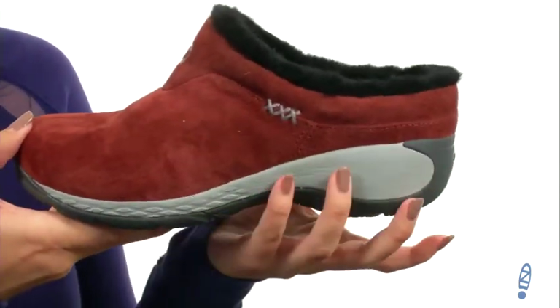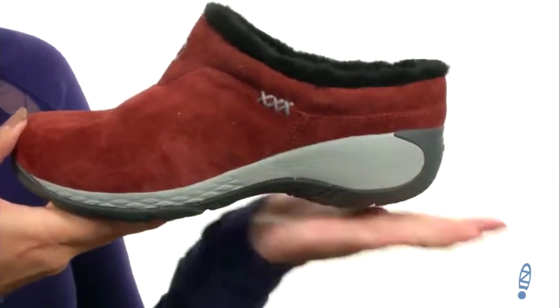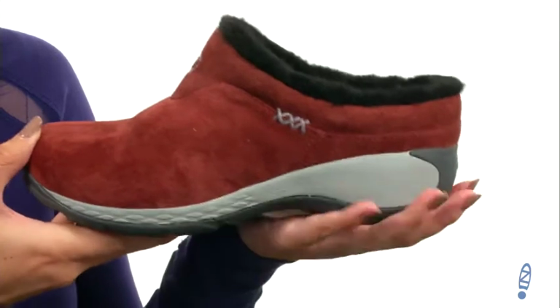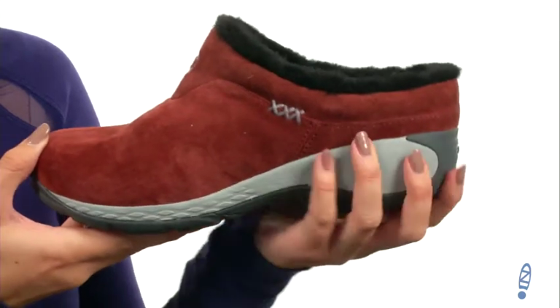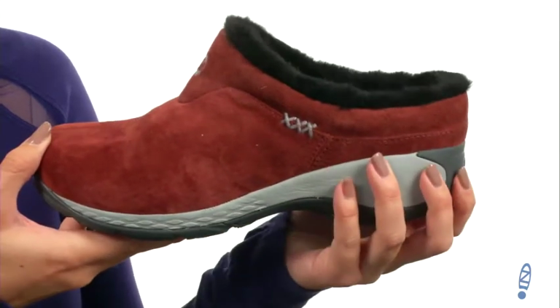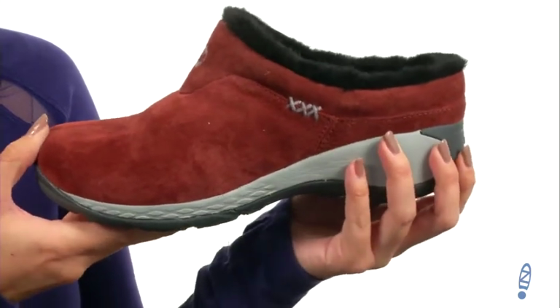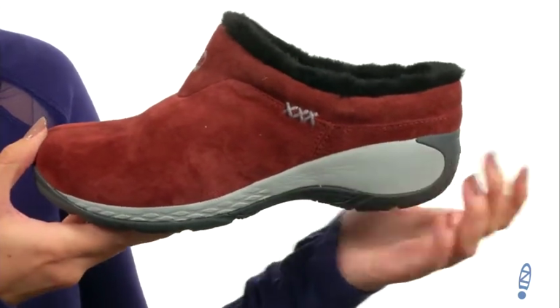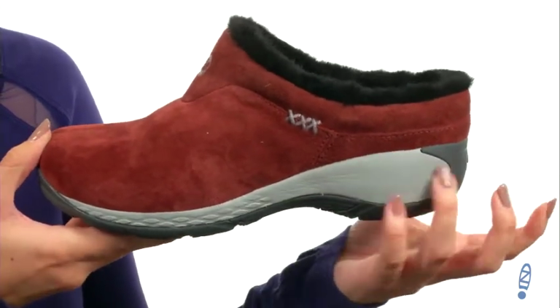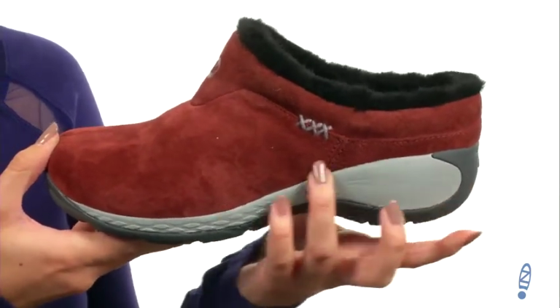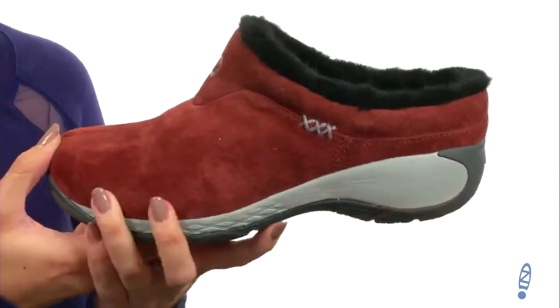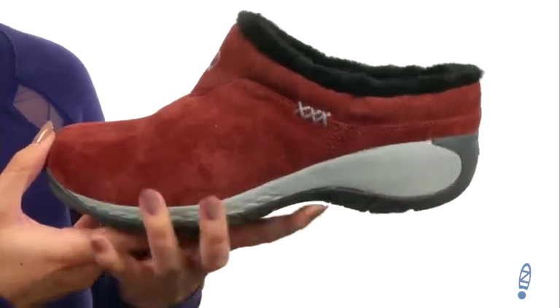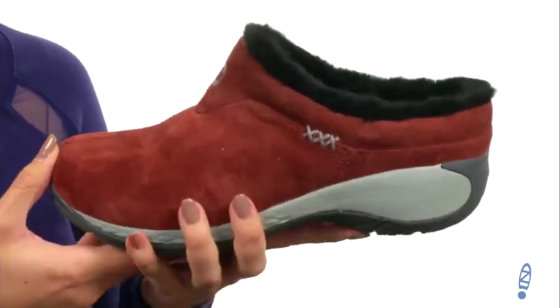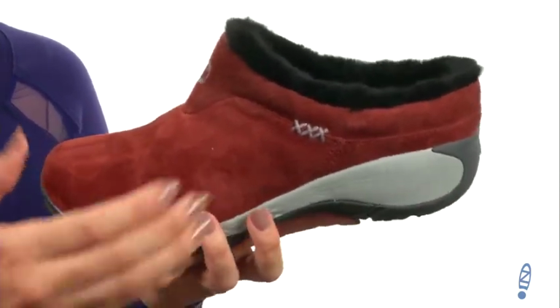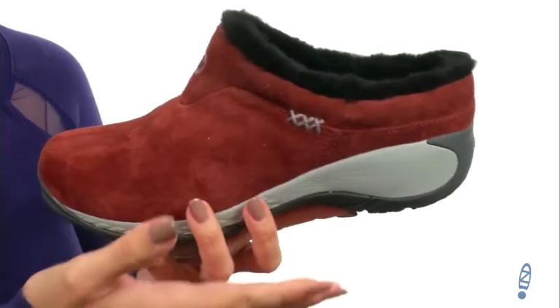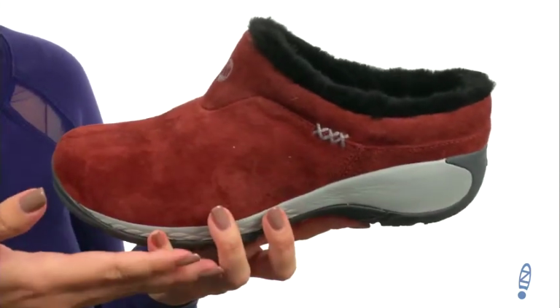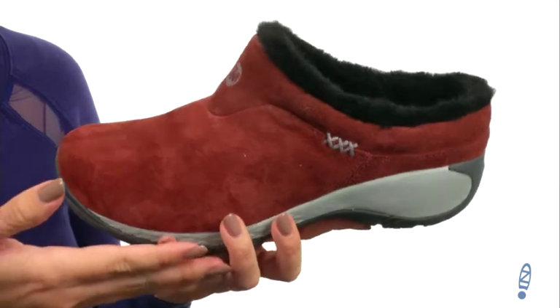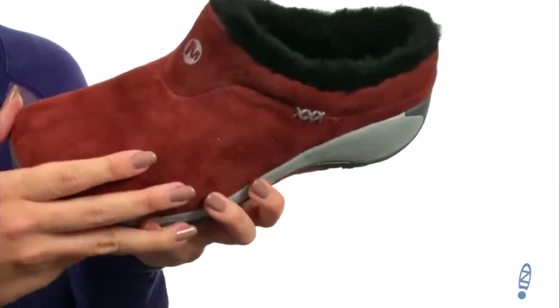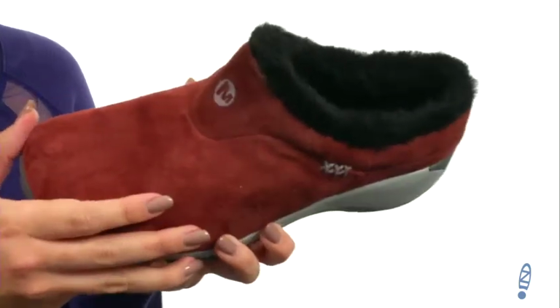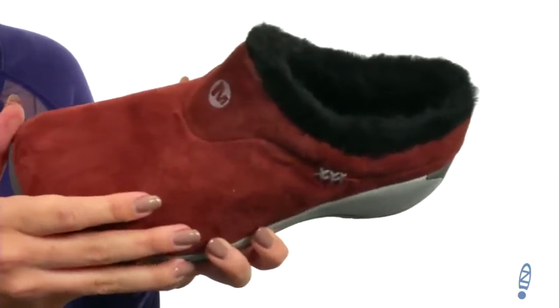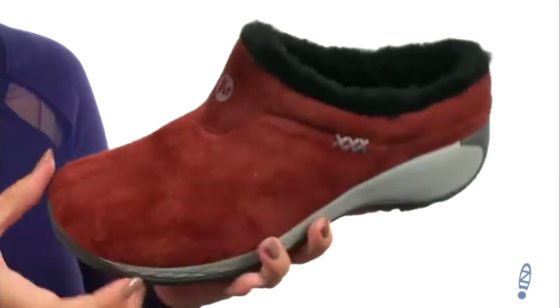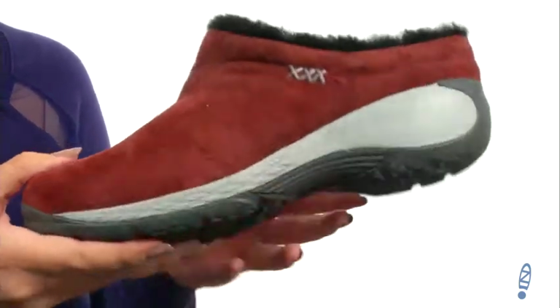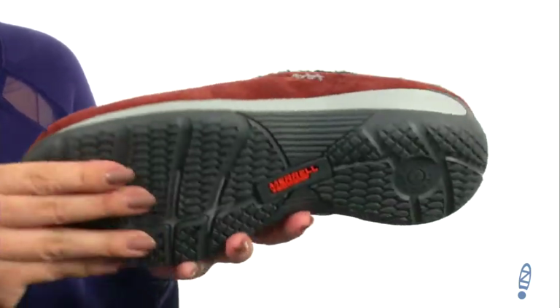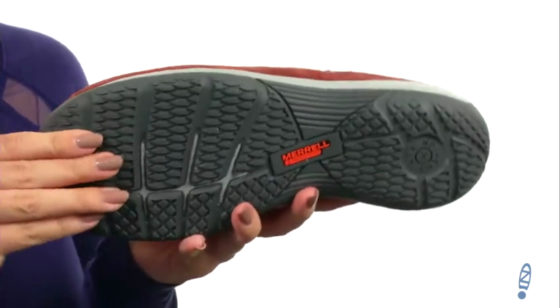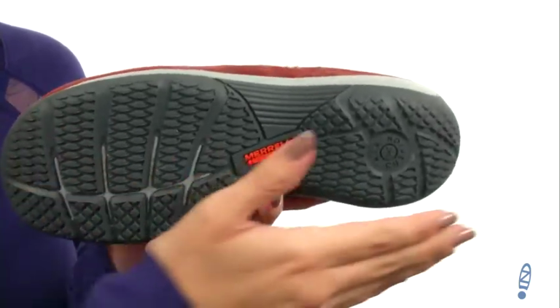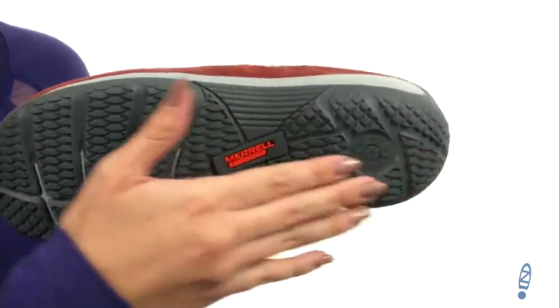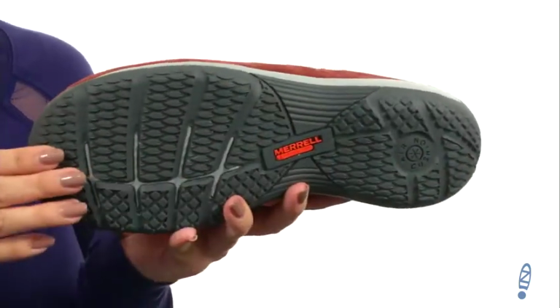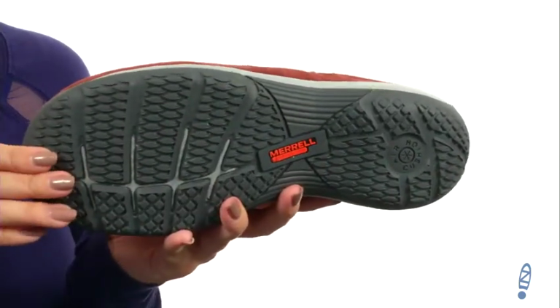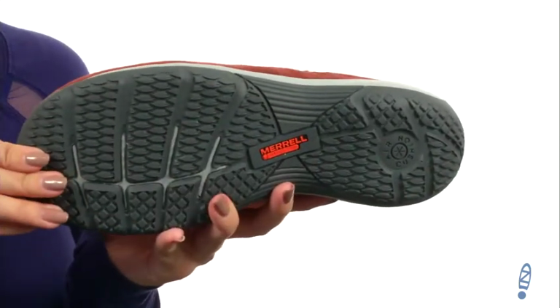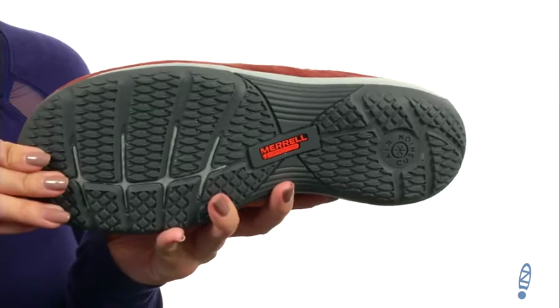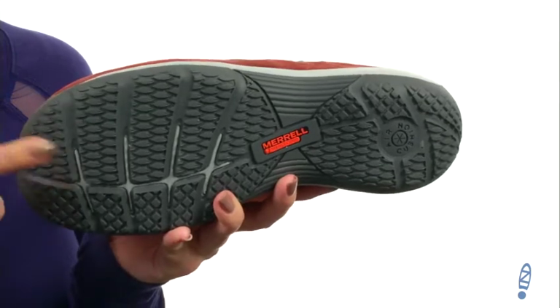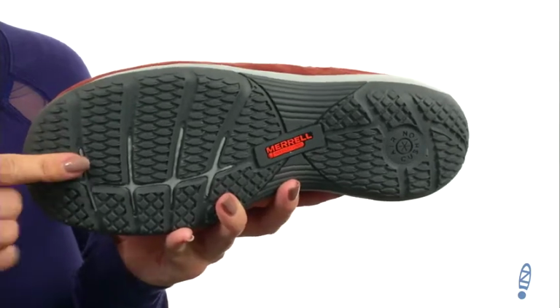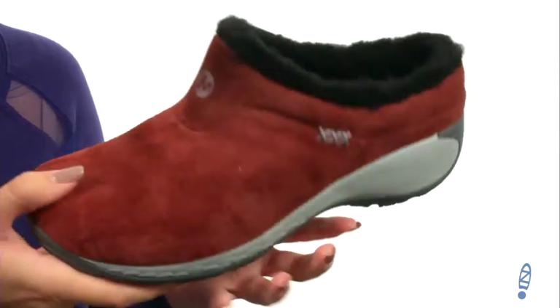It's got a bit of a heel to give you a boost in height. There's the Q-Form Comfort EVA midsole, which gives women's specific stride sequenced cushioning. All of this sits on top of an M-Select Grip rubber outsole to give you awesome traction.